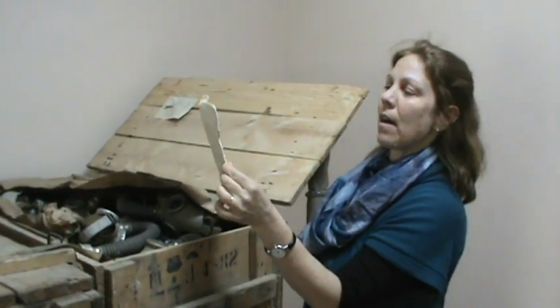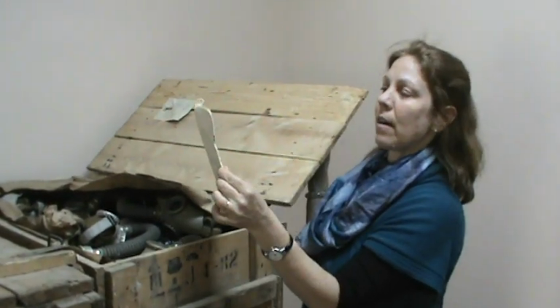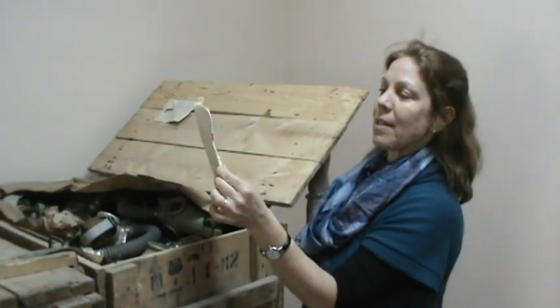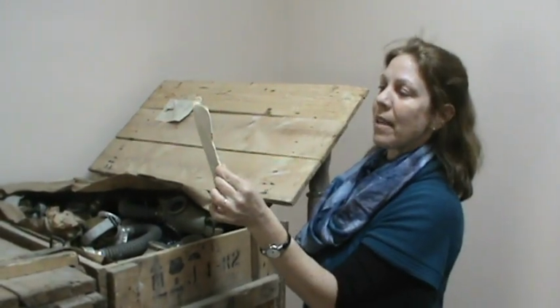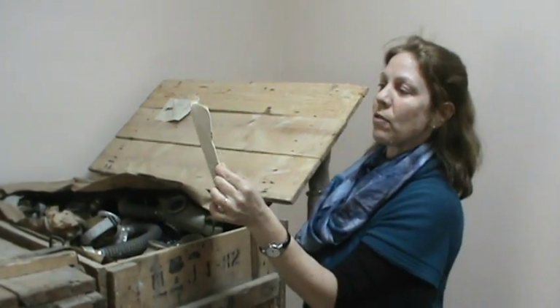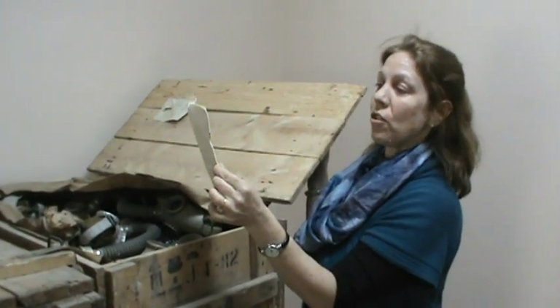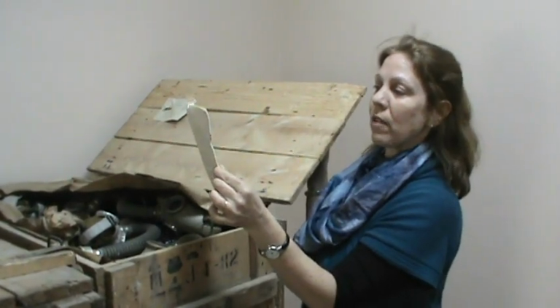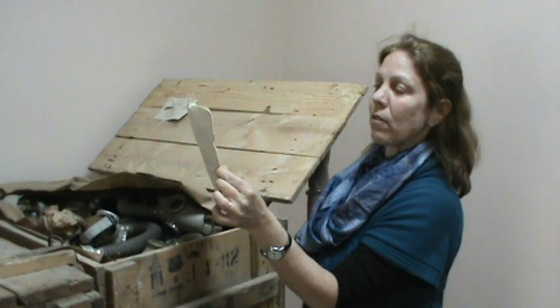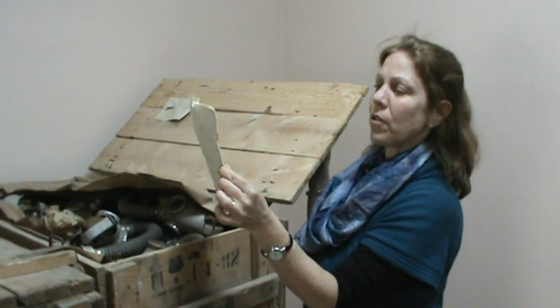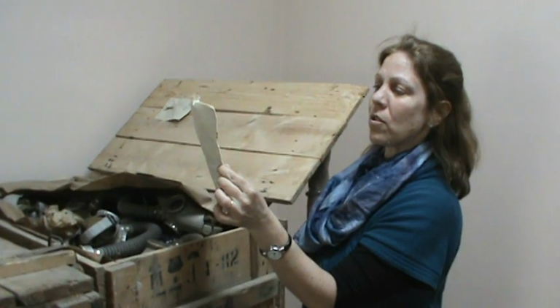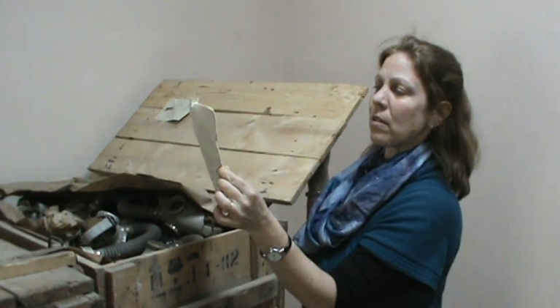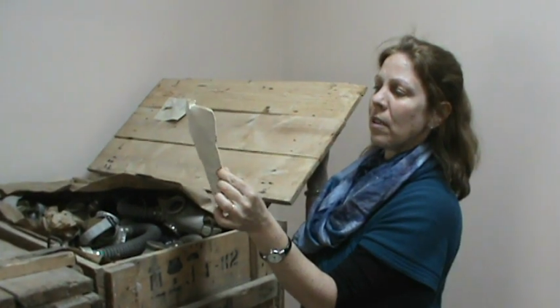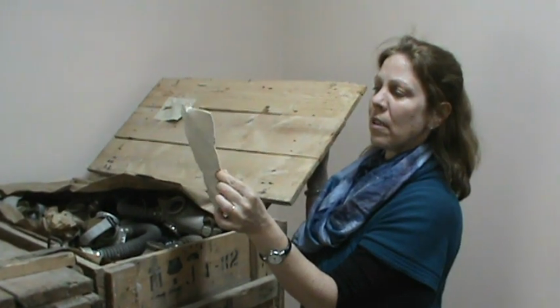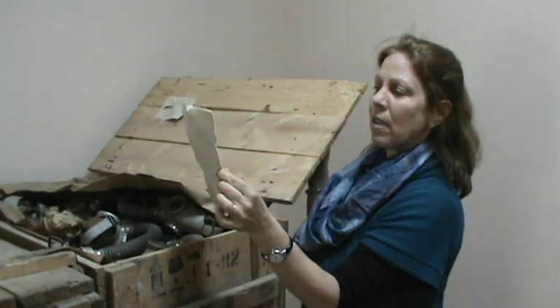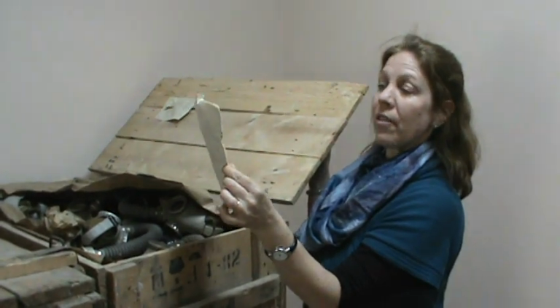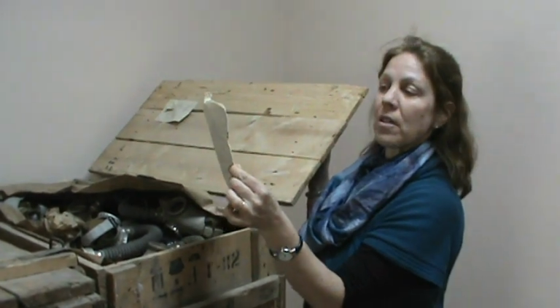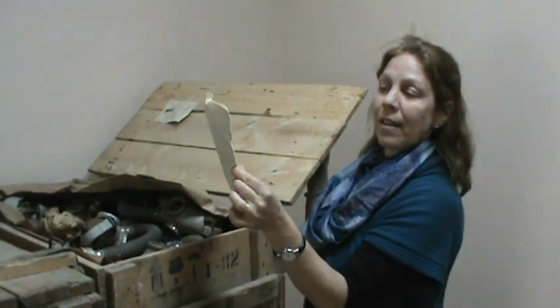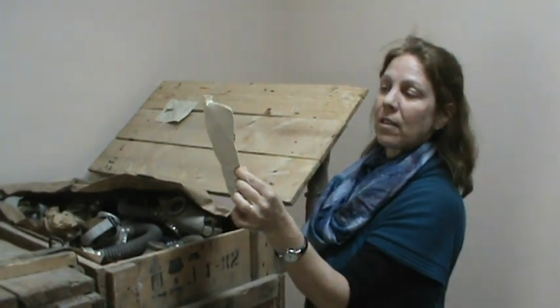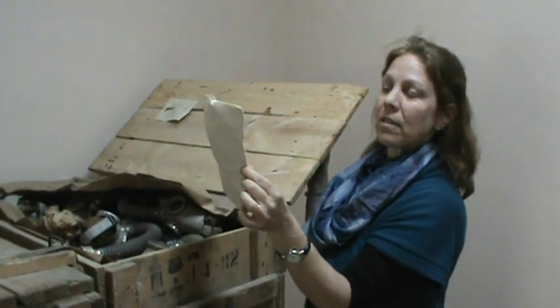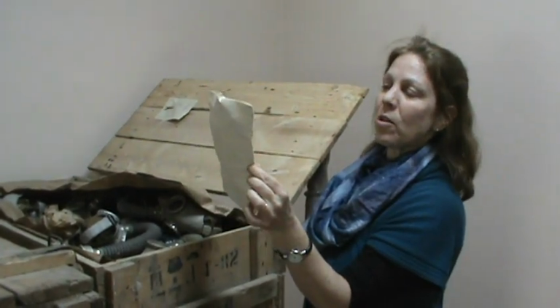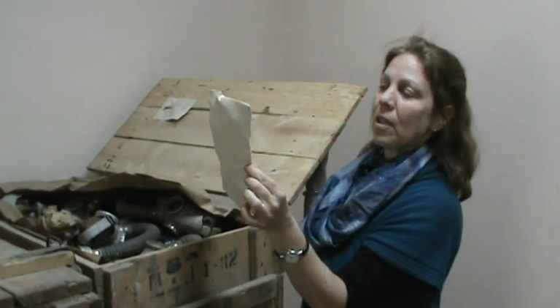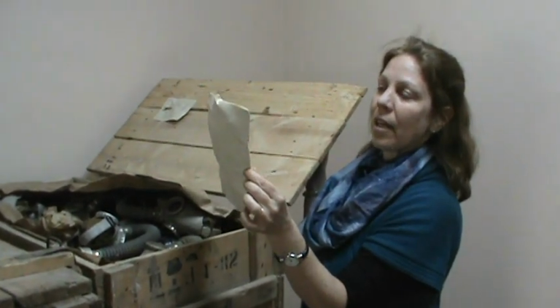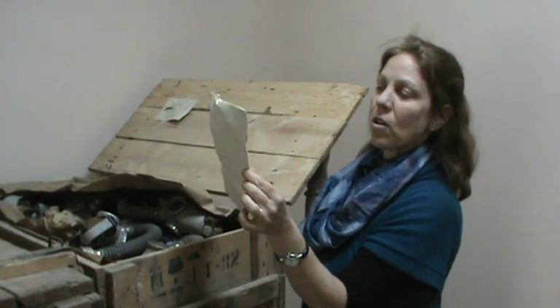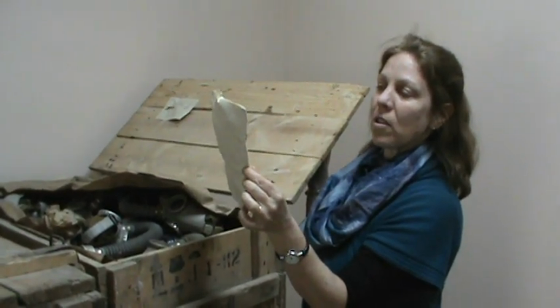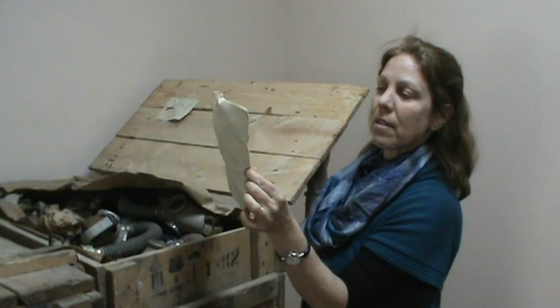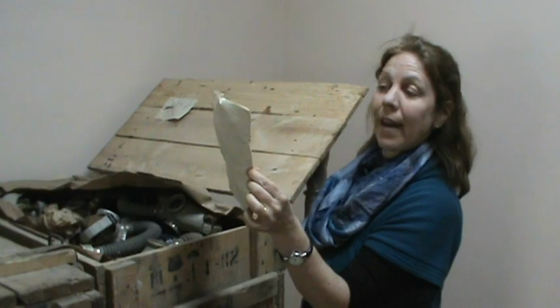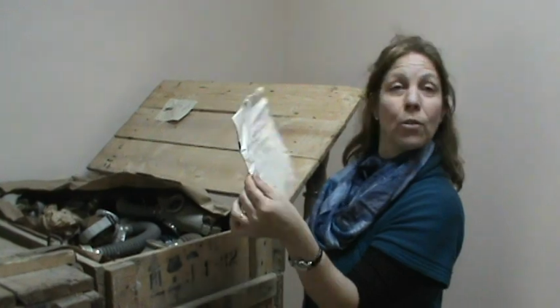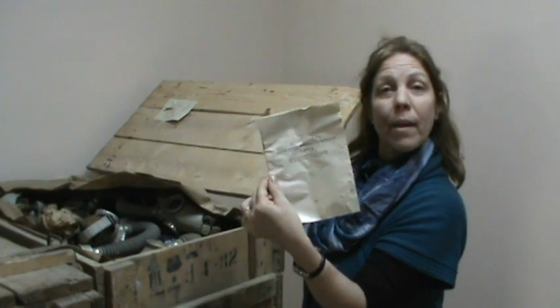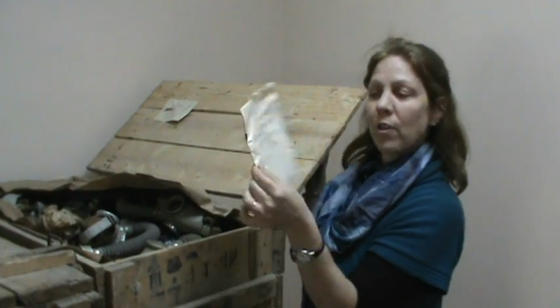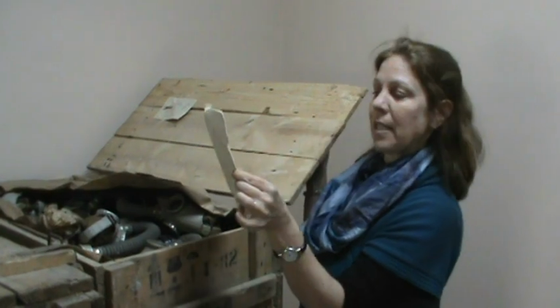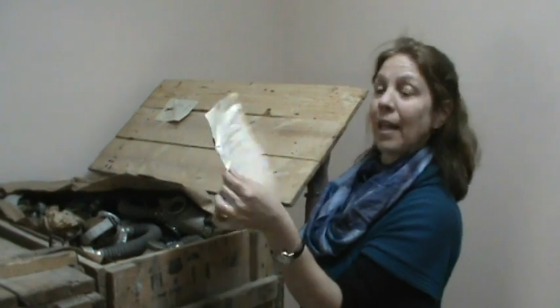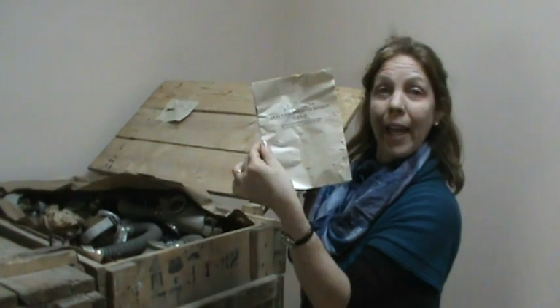There's gas masks for children, and filters. There's a technical description and instructions on how to use them from 1981.